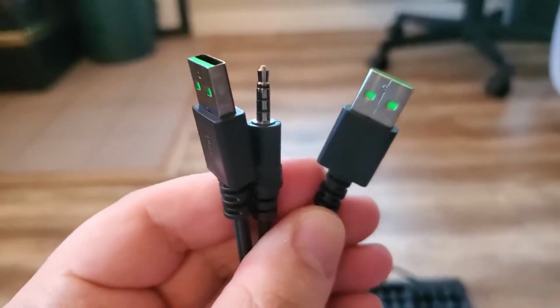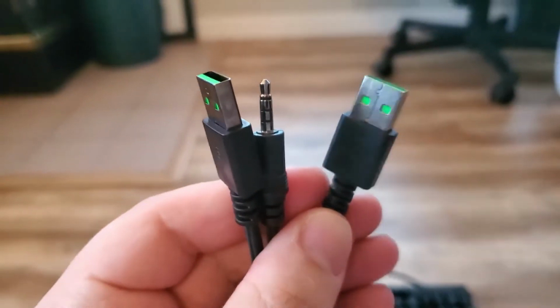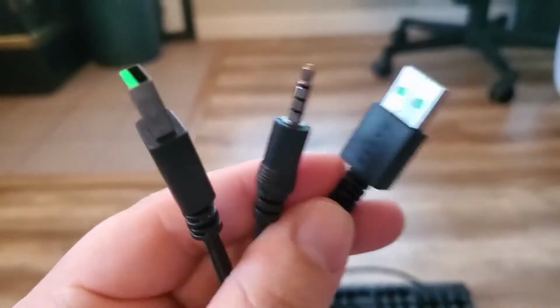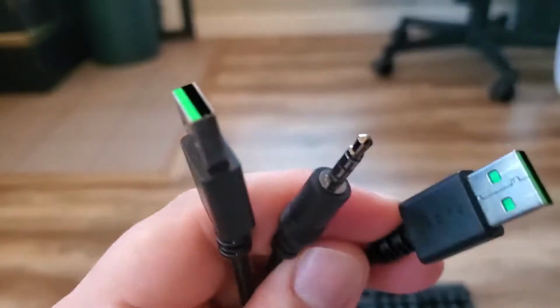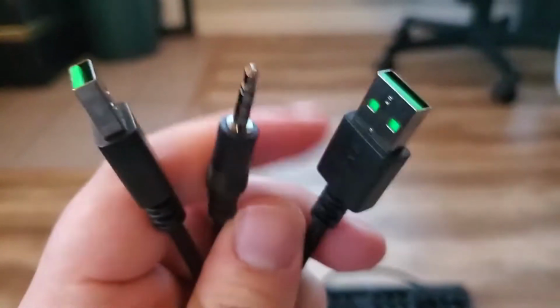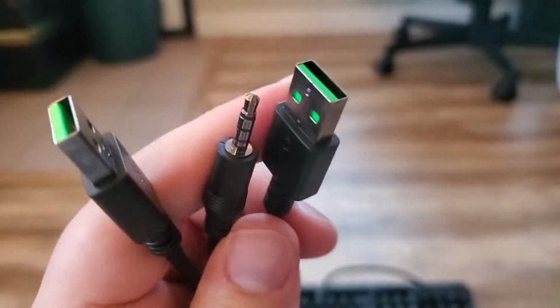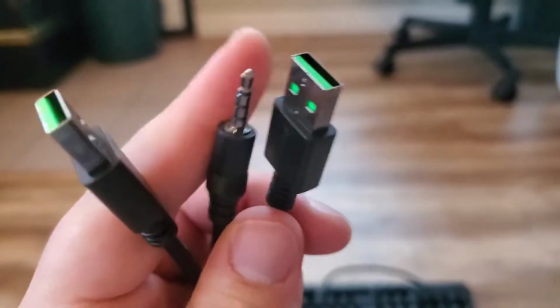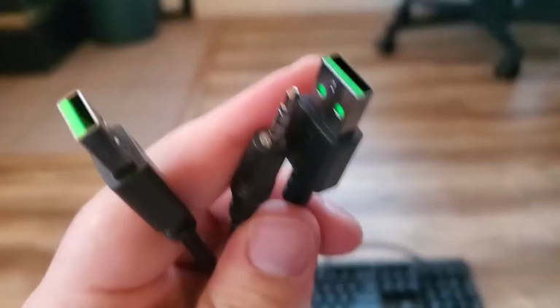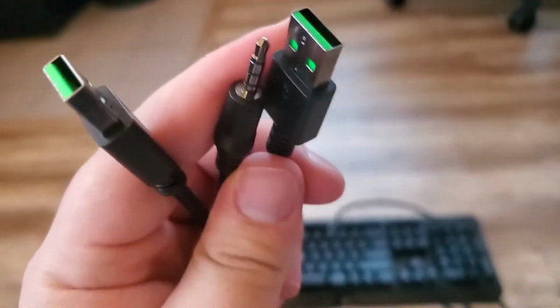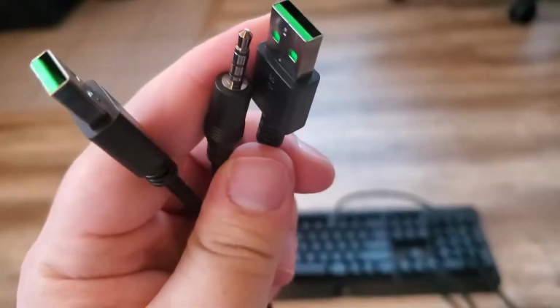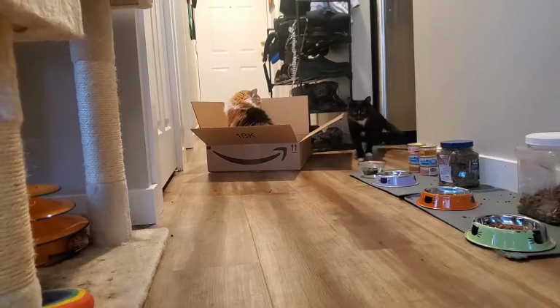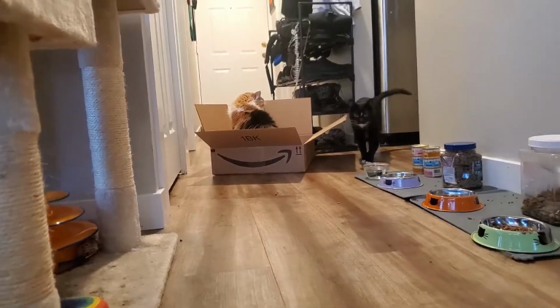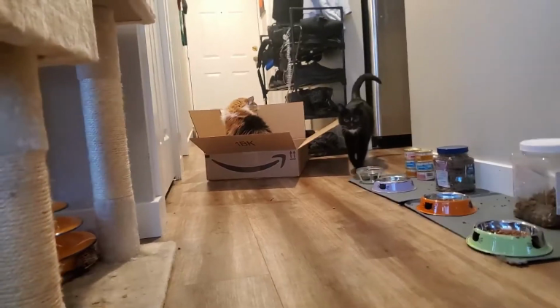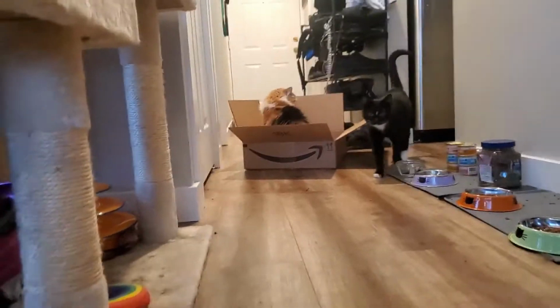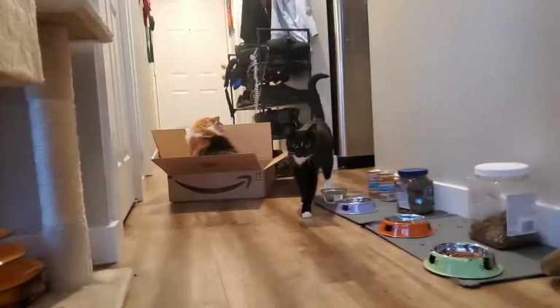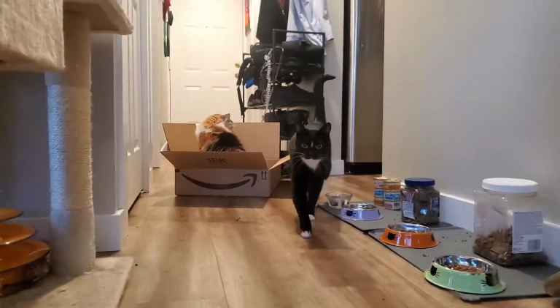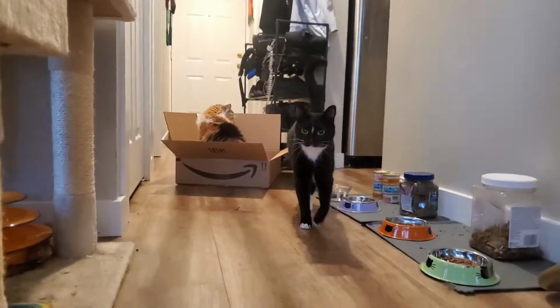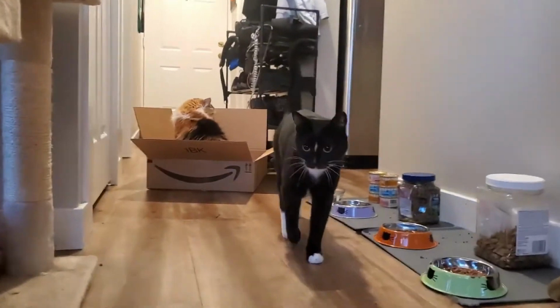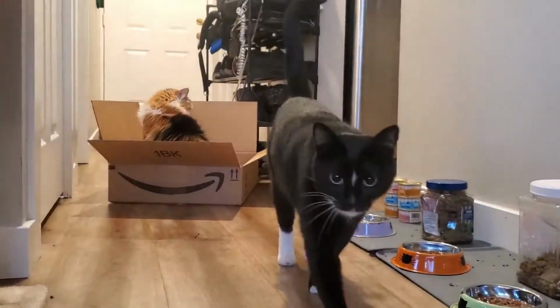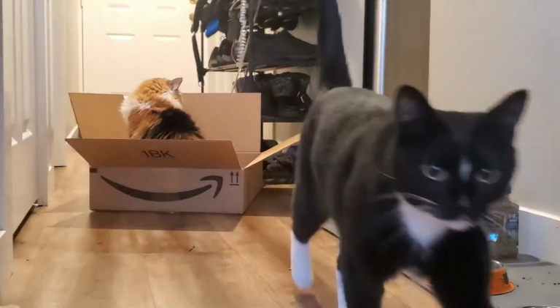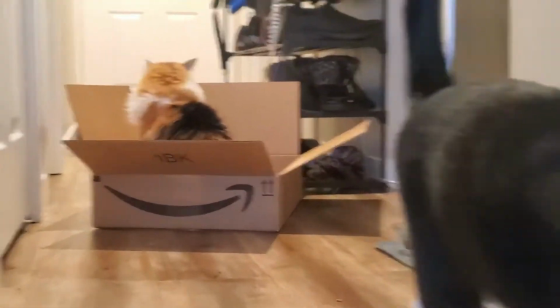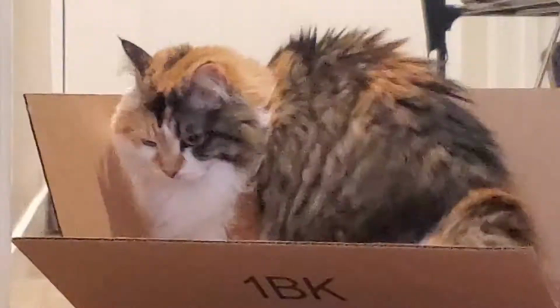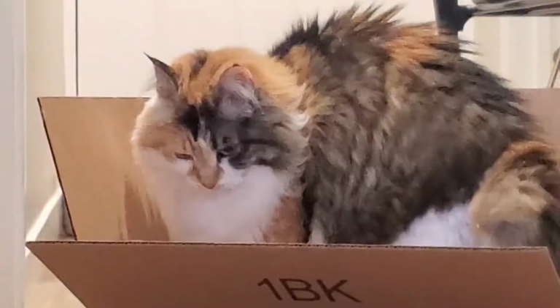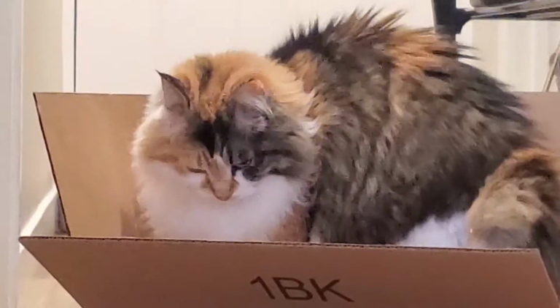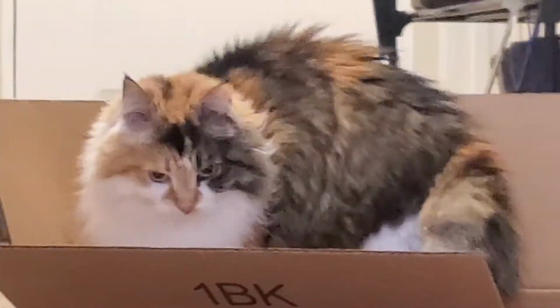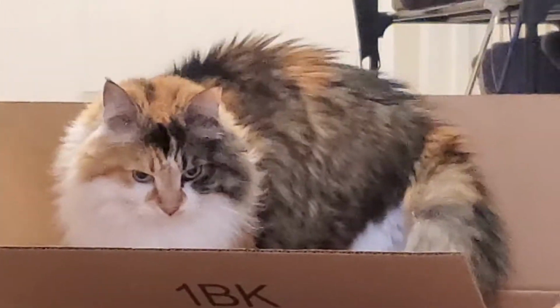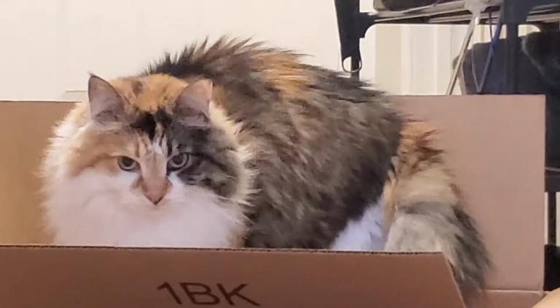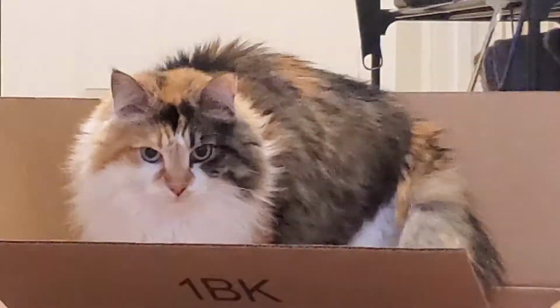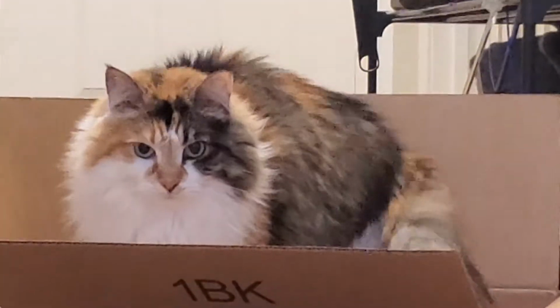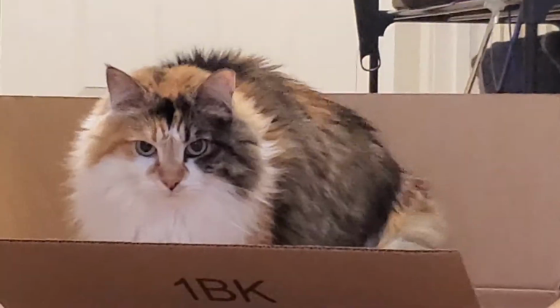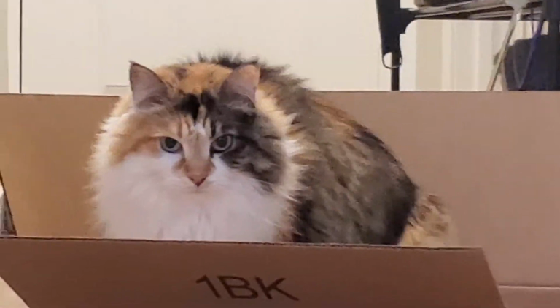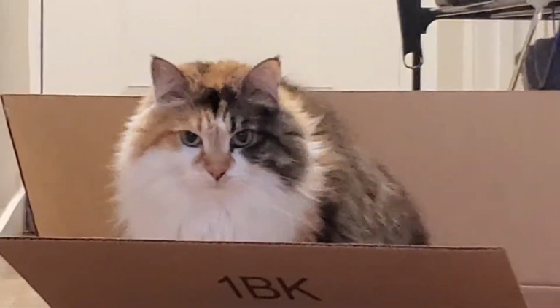We're just going to be using one of these babies. And I wonder what my cats are doing with the Amazon box. Do you like that? Is that your new favorite place to be? Probably.